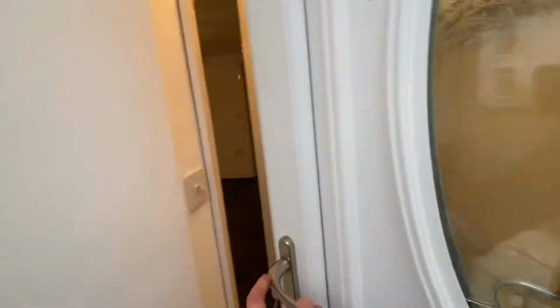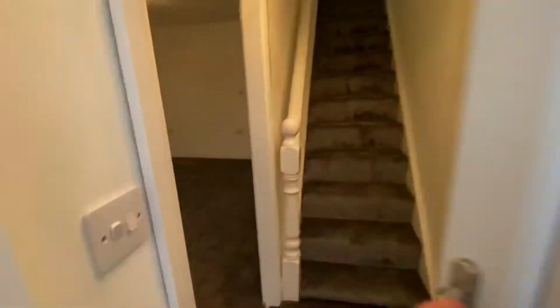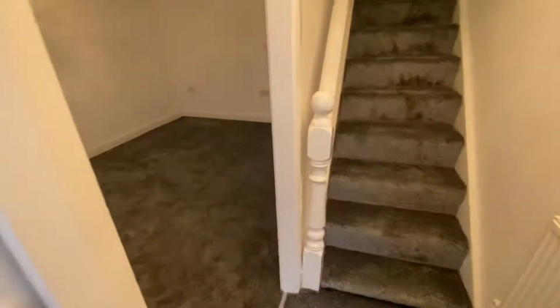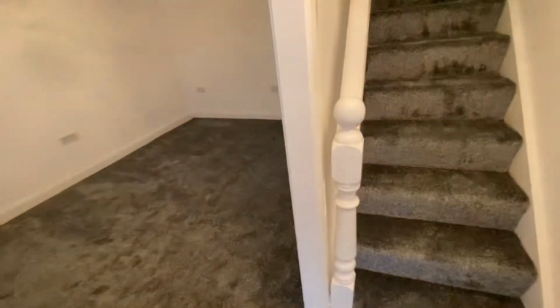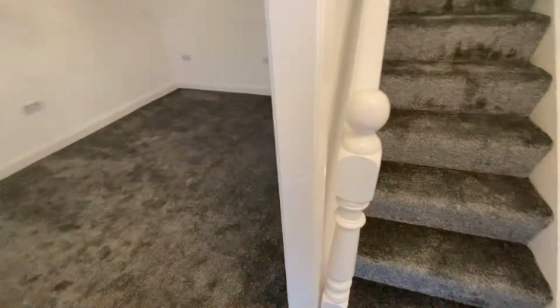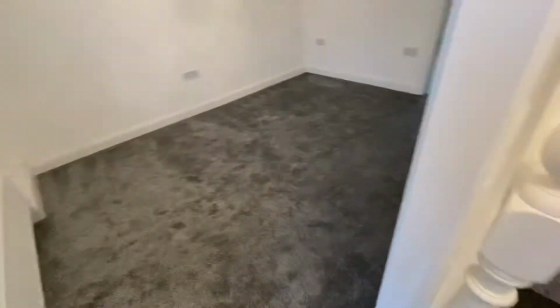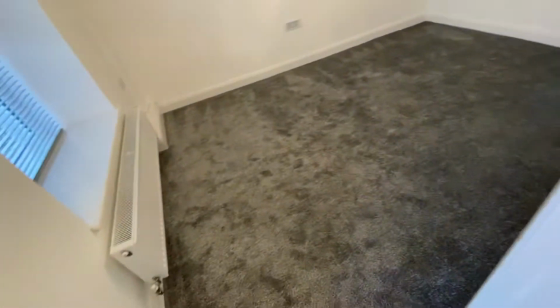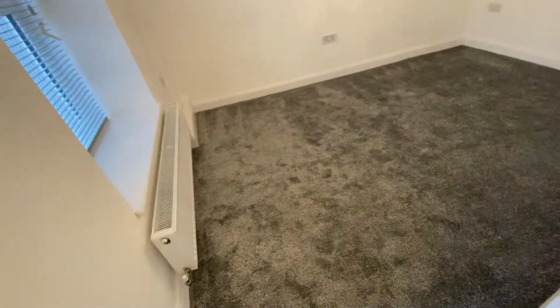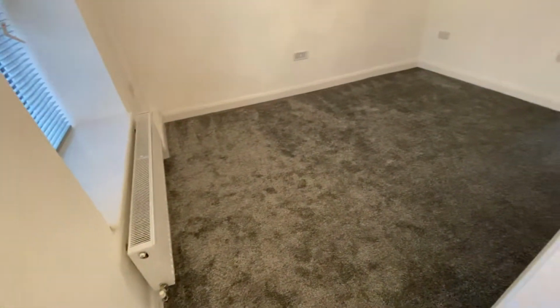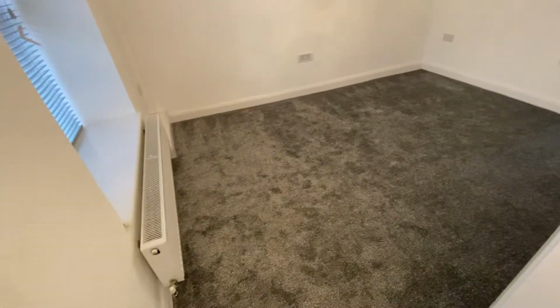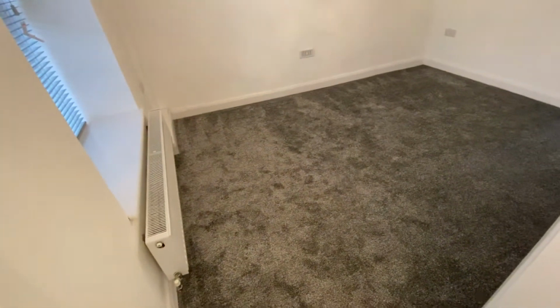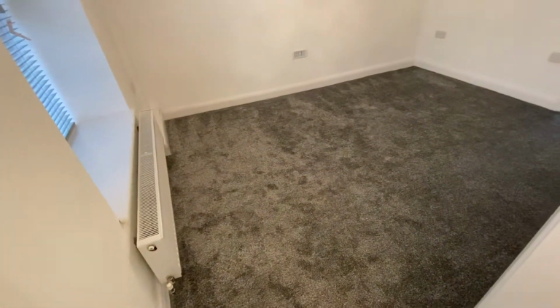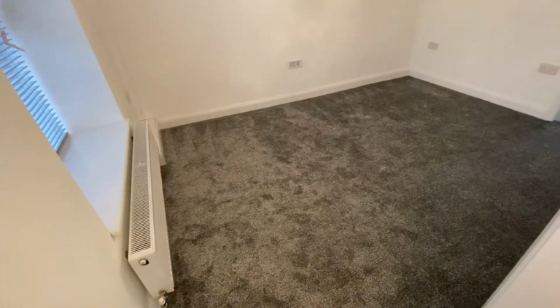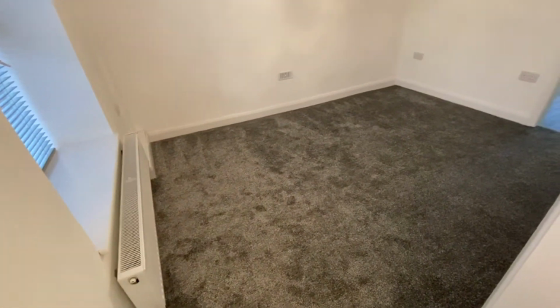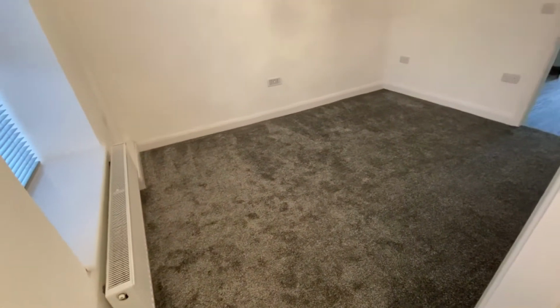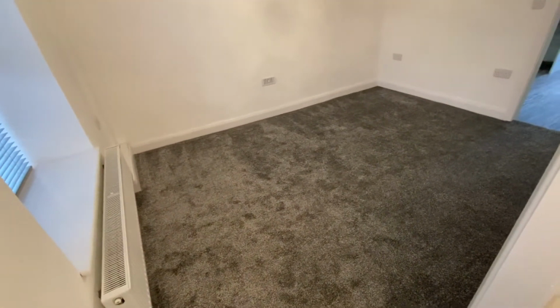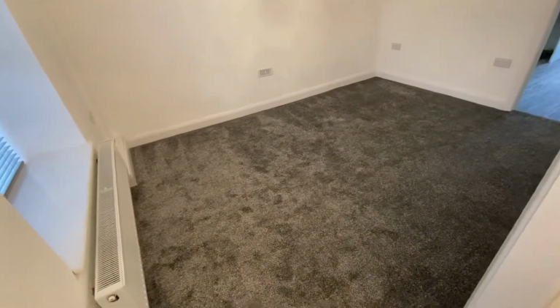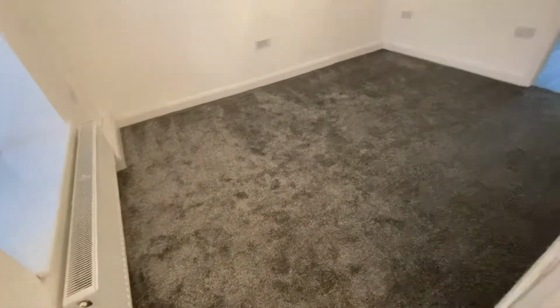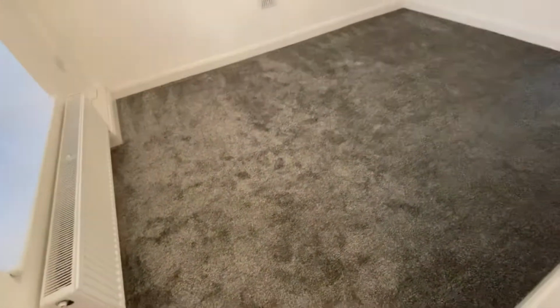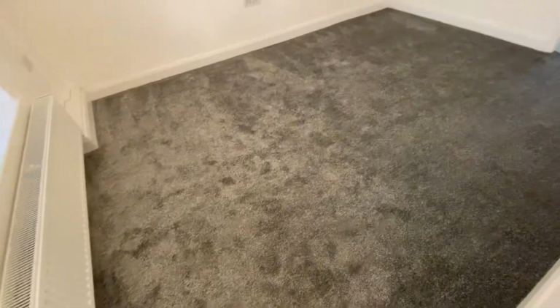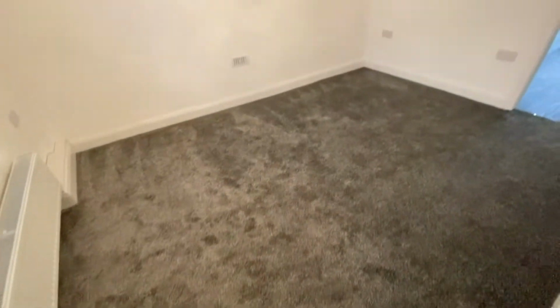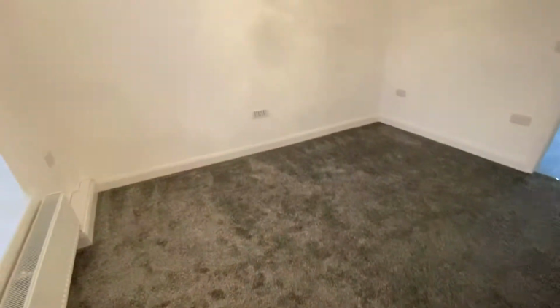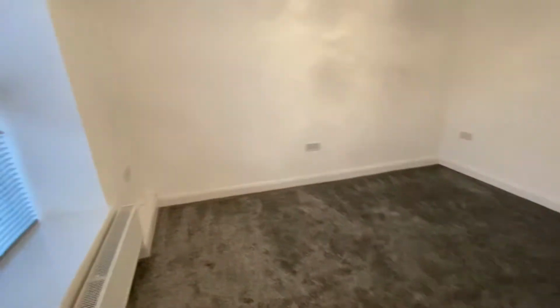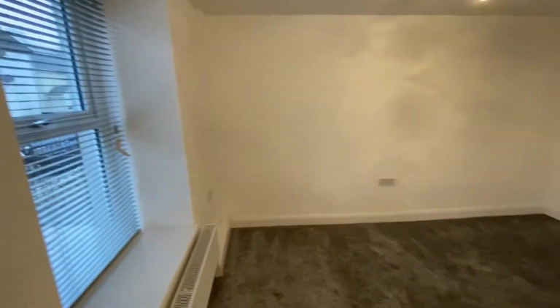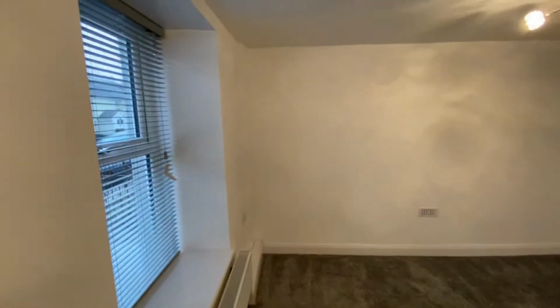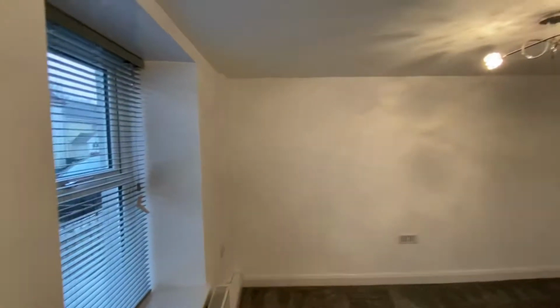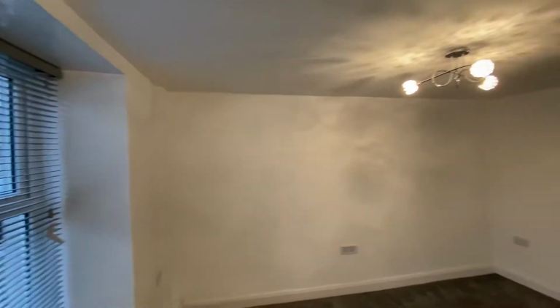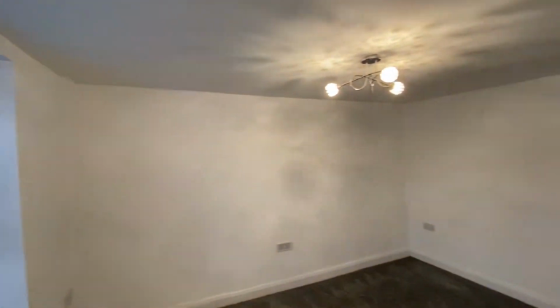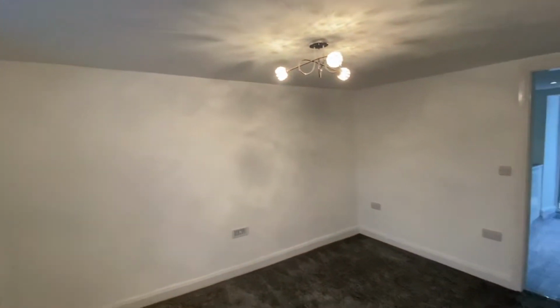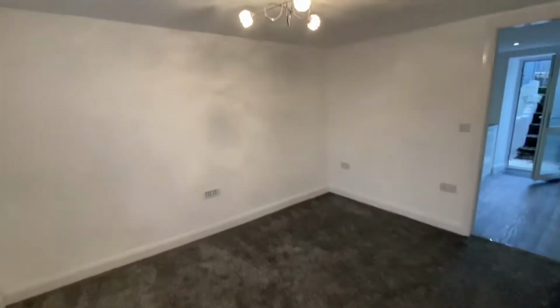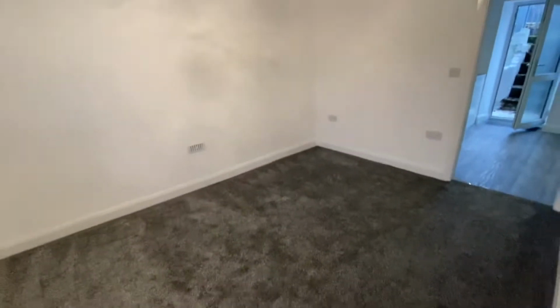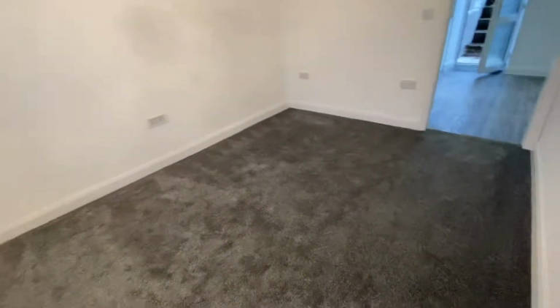As we enter the property, the first room we come to is this lovely lounge here, and as you can see we have new carpeting and the redecoration is absolutely A1.